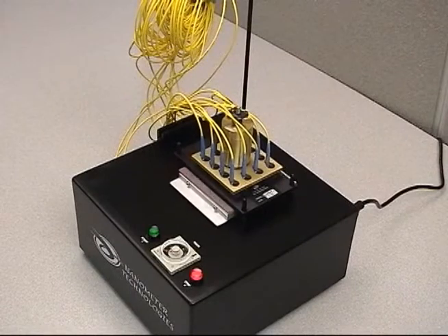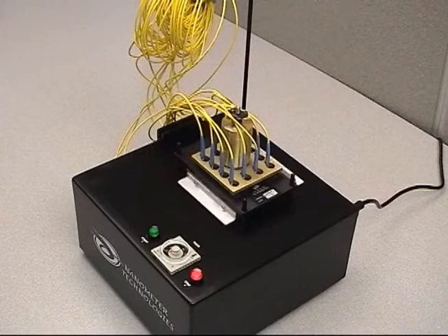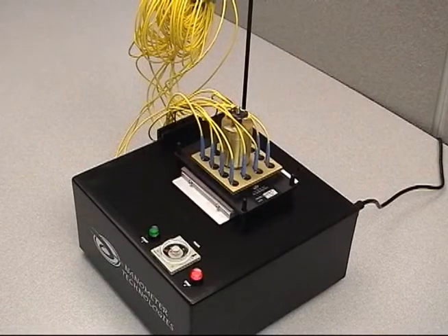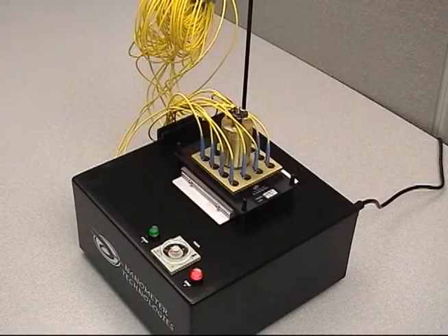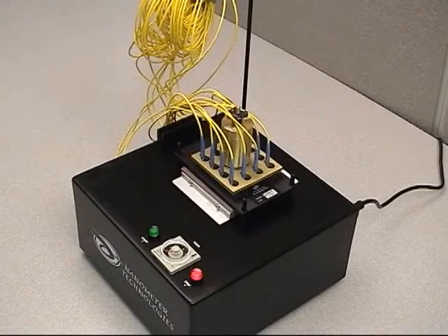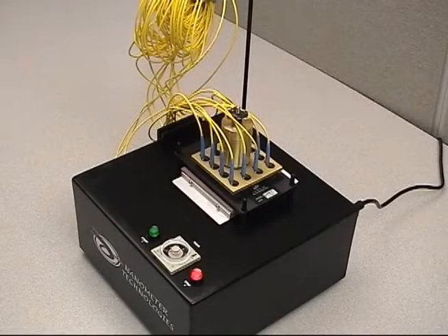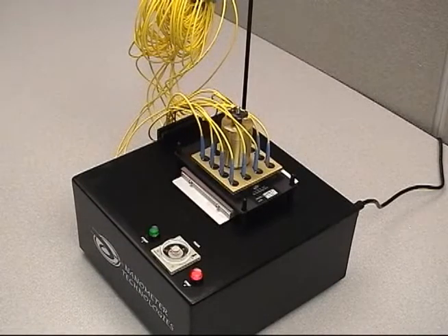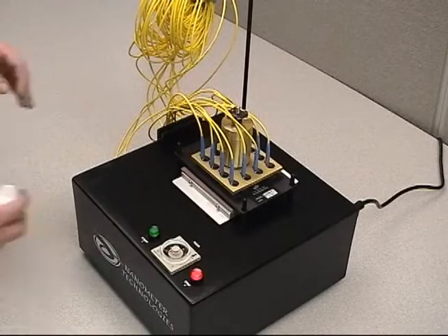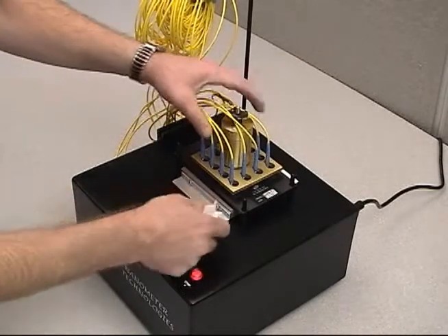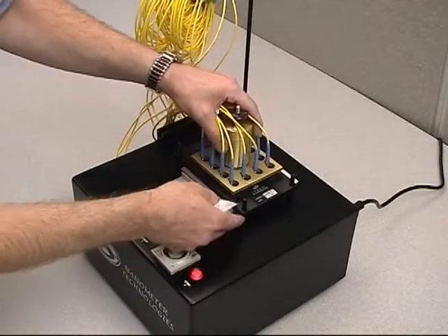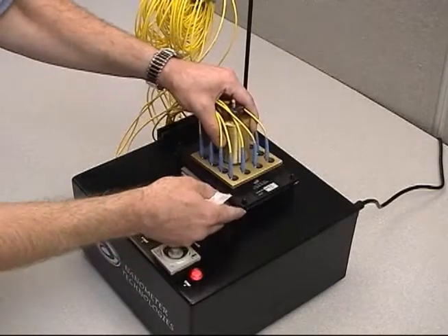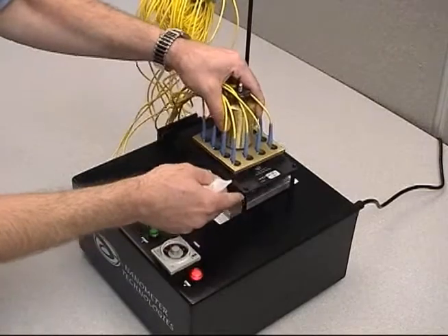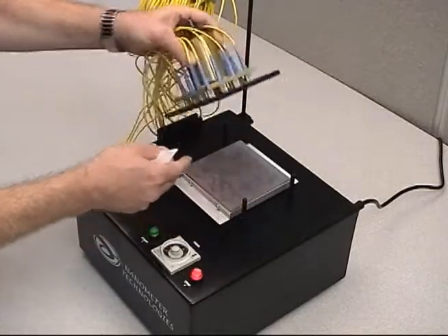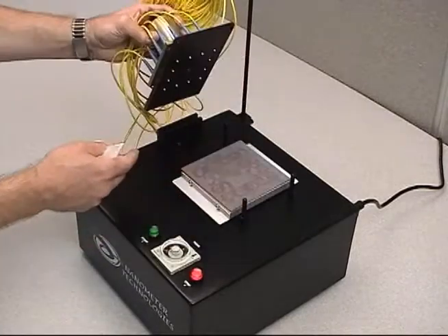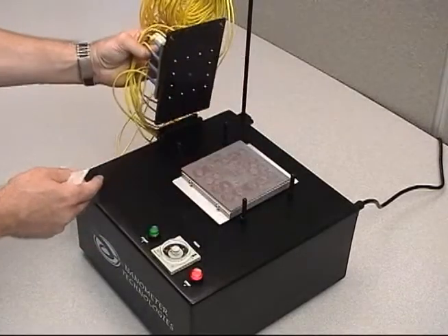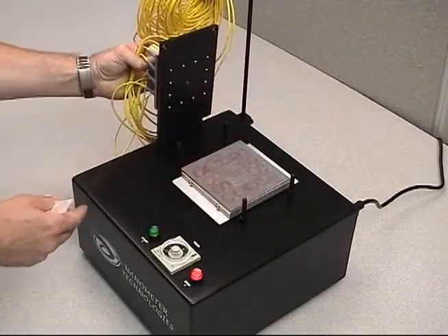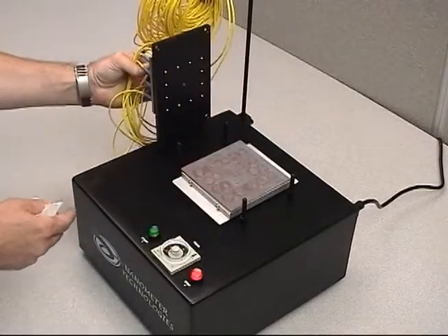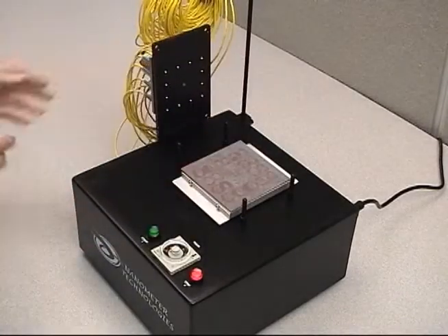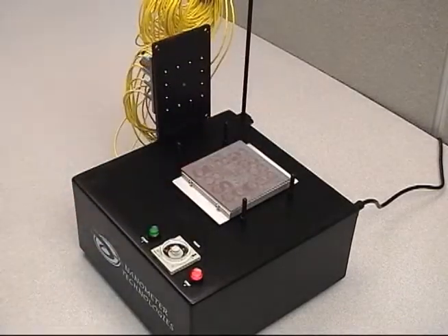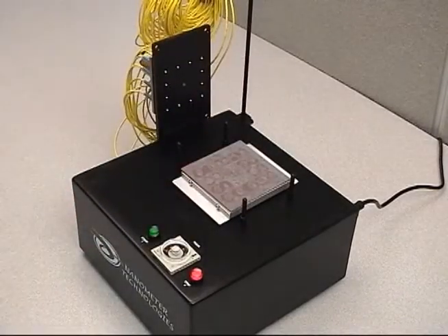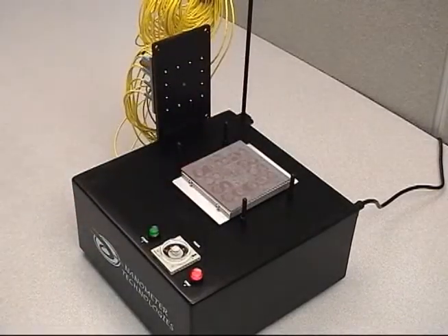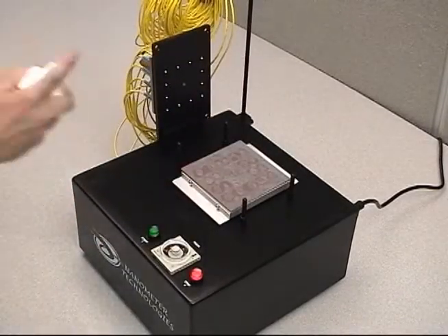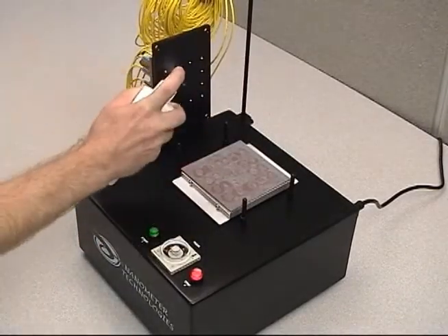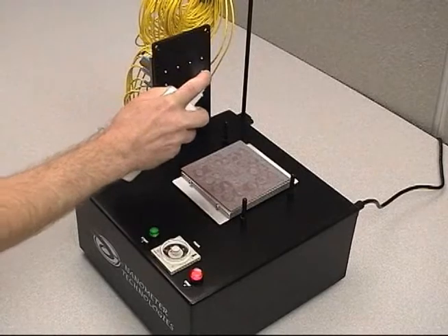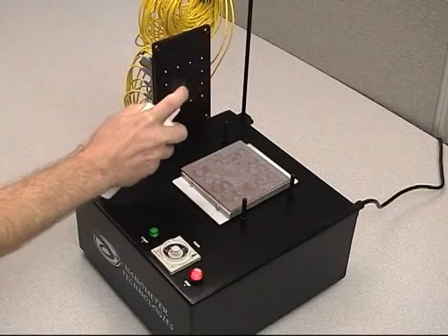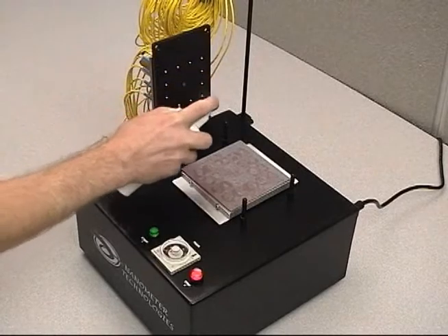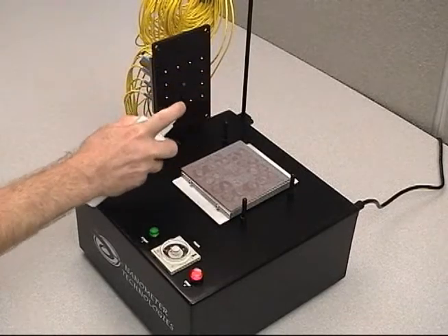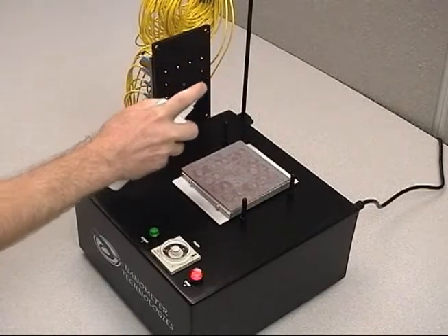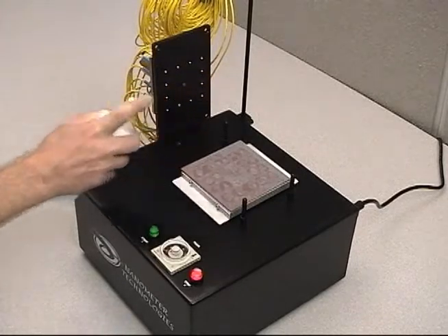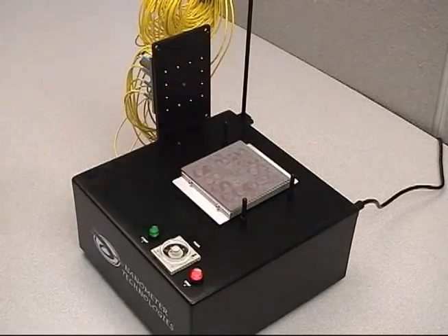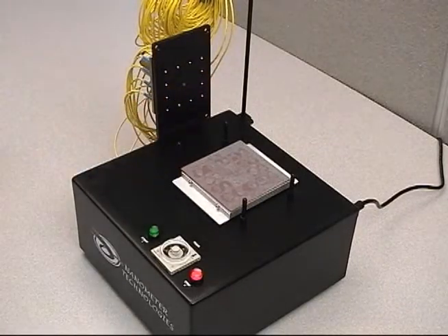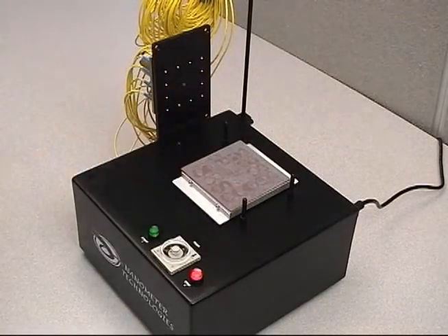After polishing has finished, place the fixture plate into the fixture plate holder located on the MCP-12. Visually inspect the ferrule tip for any remaining epoxy. Polish for an additional 15 seconds if any epoxy is visible.